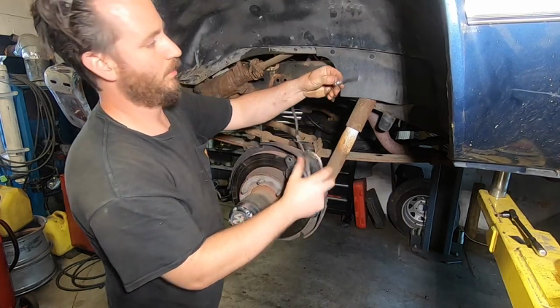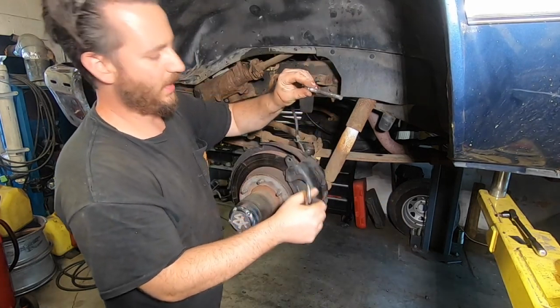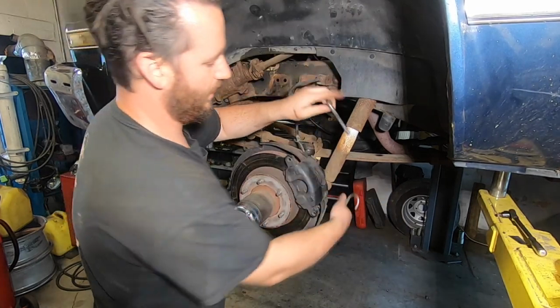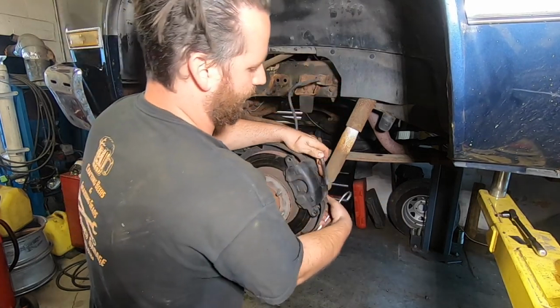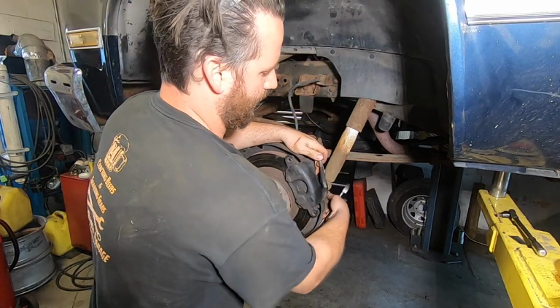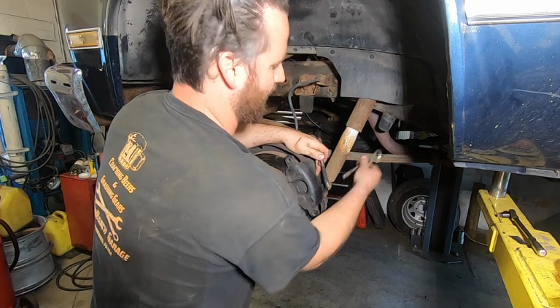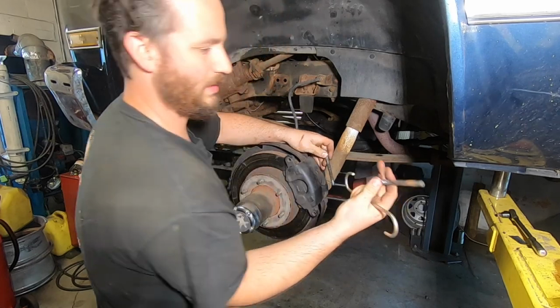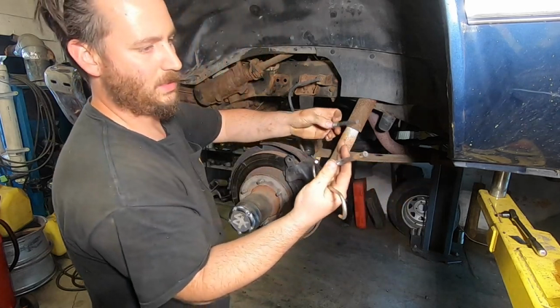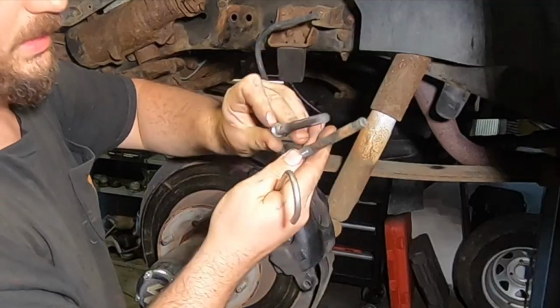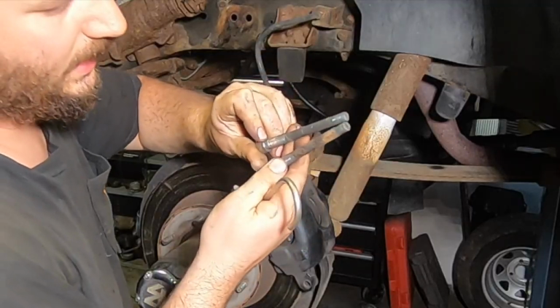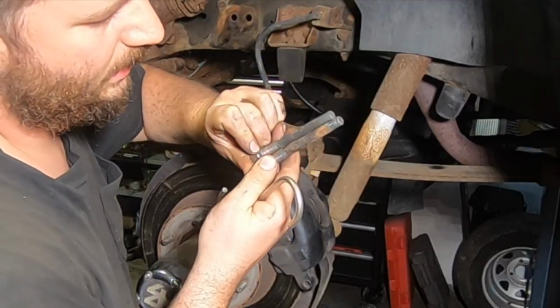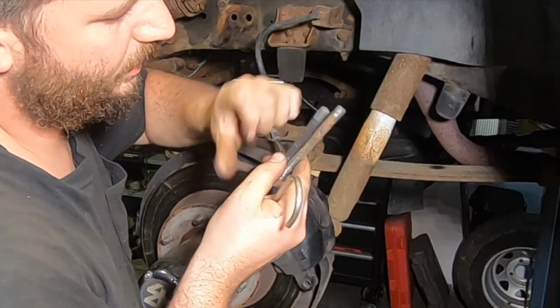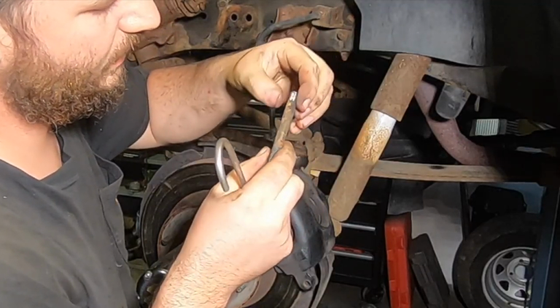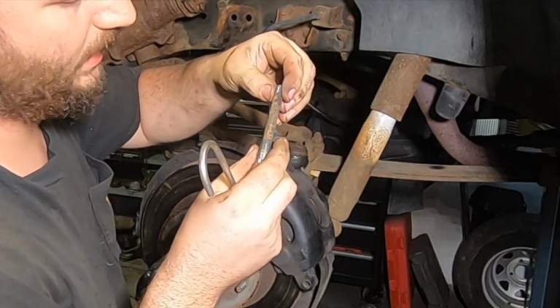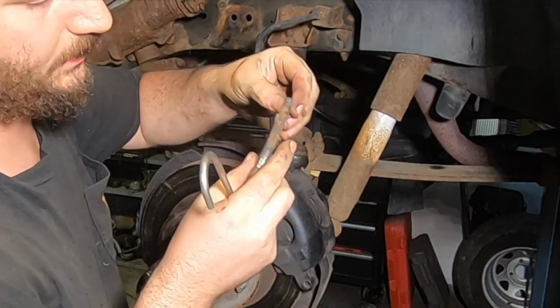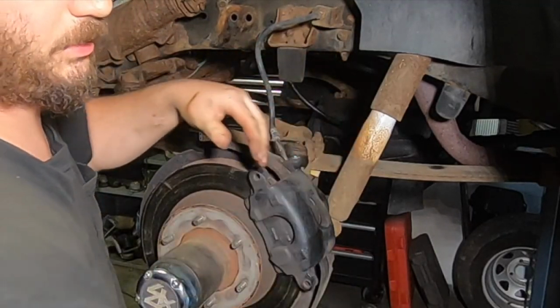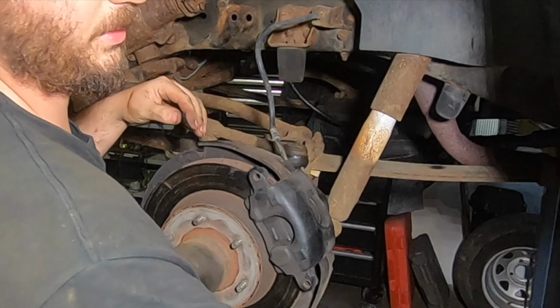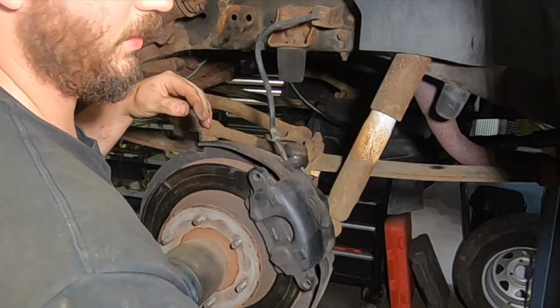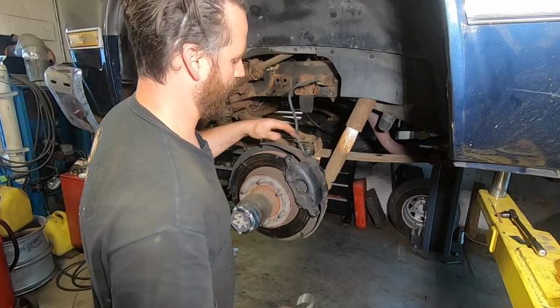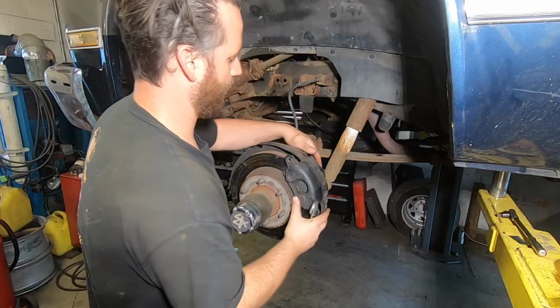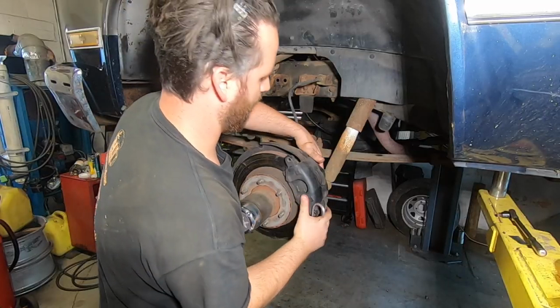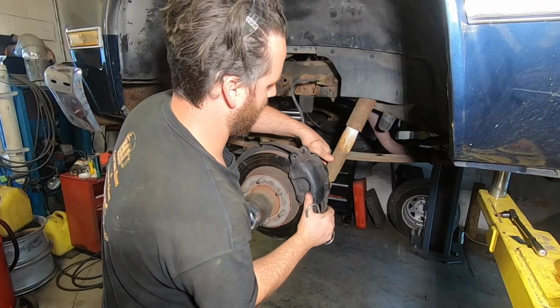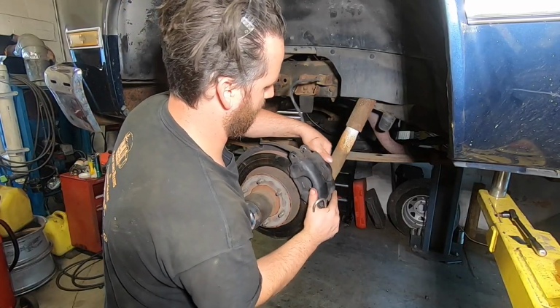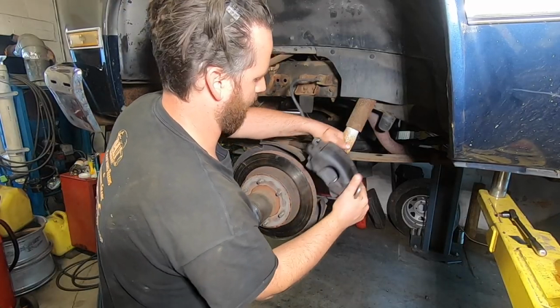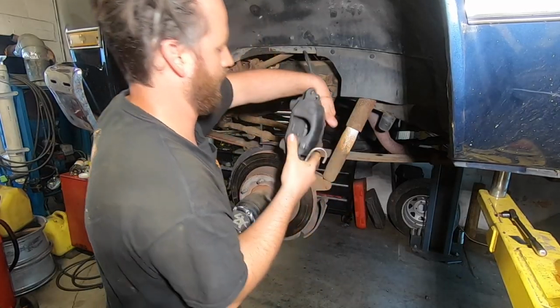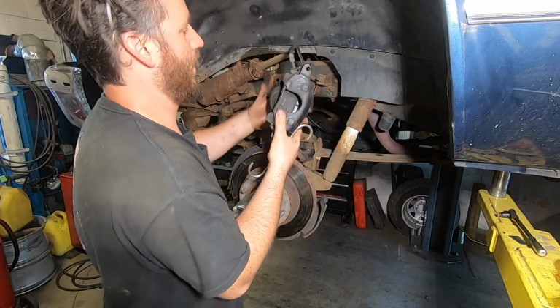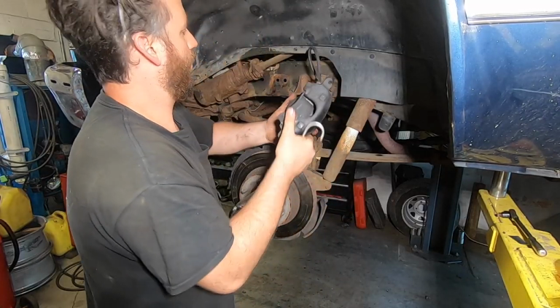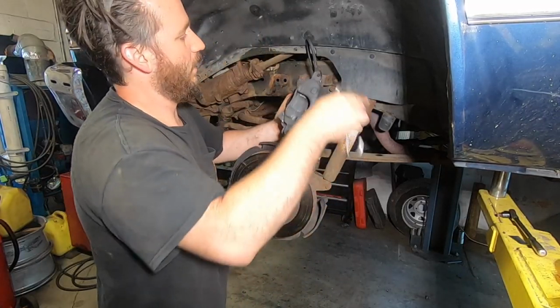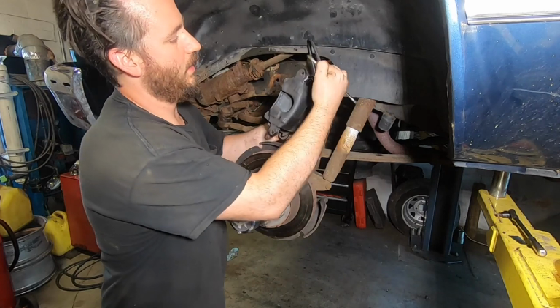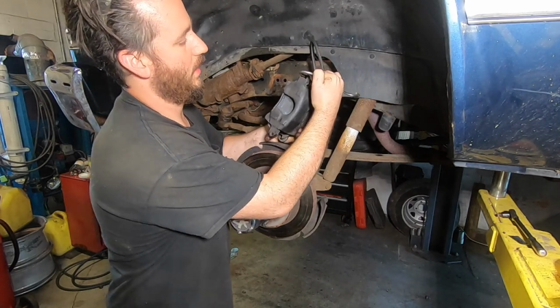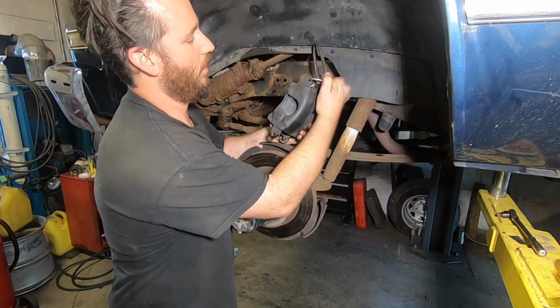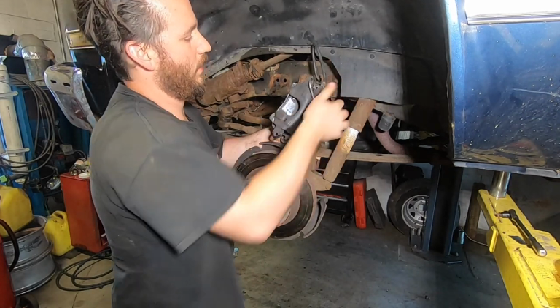Pull your caliper slide bolts out. You're going to want to check these for wear. Sometimes they're pretty beat up and corroded. You might just want to change them out. Pull the caliper out of here — I just put a hook under here.